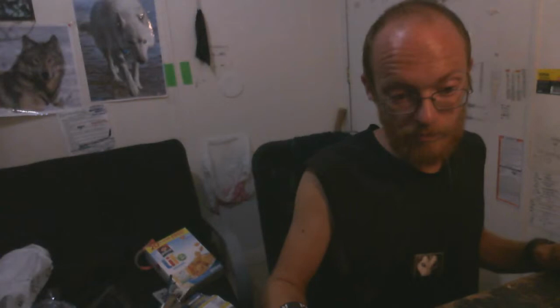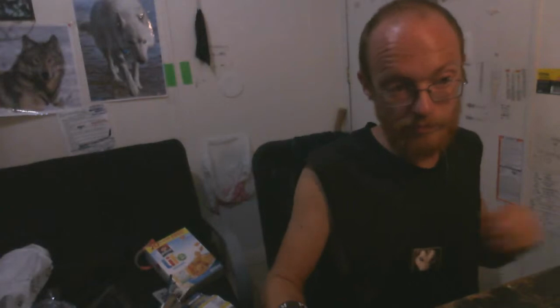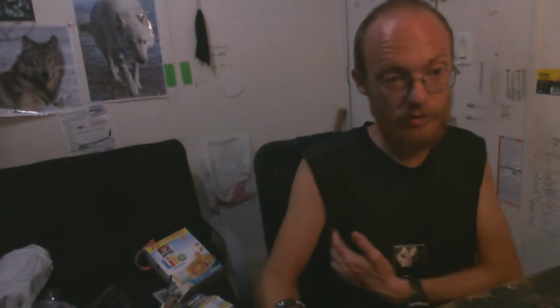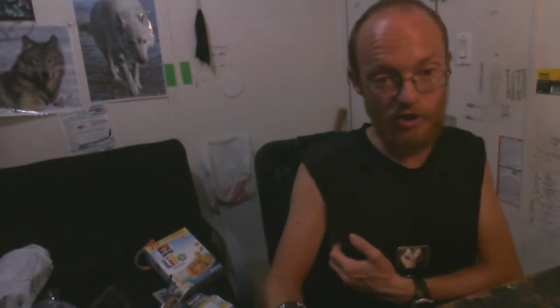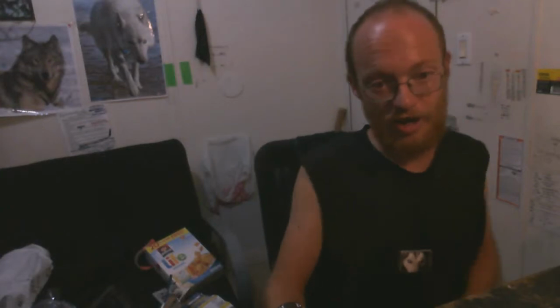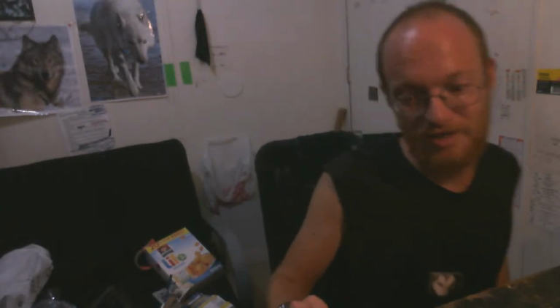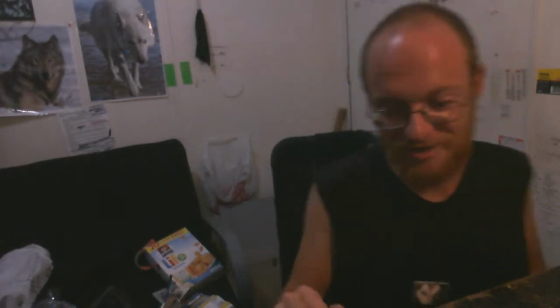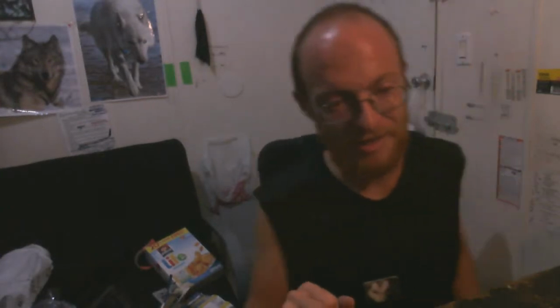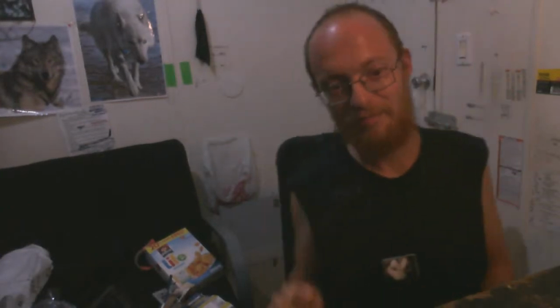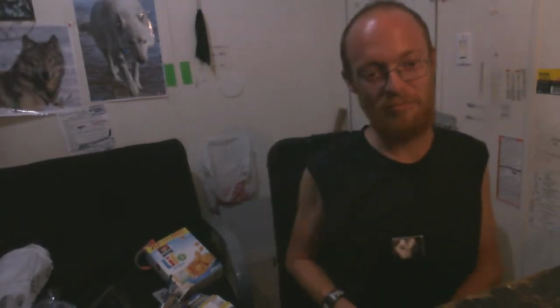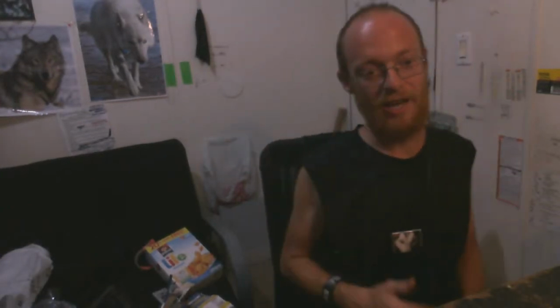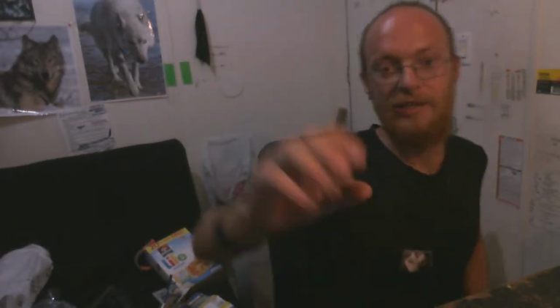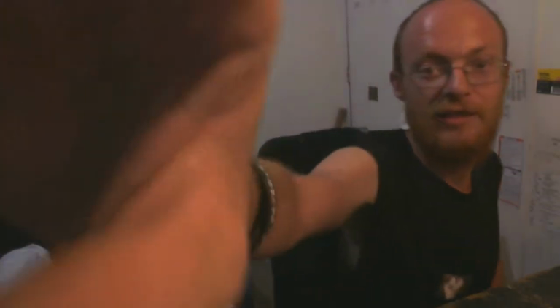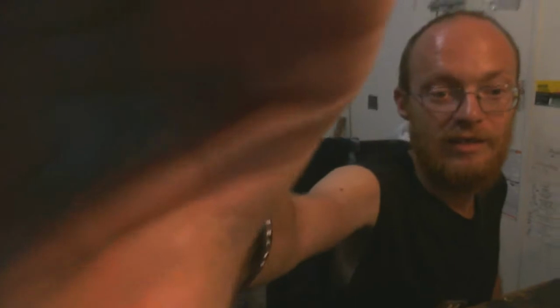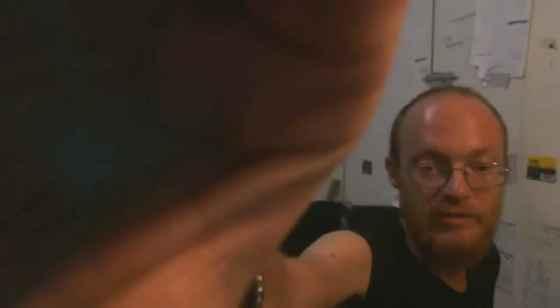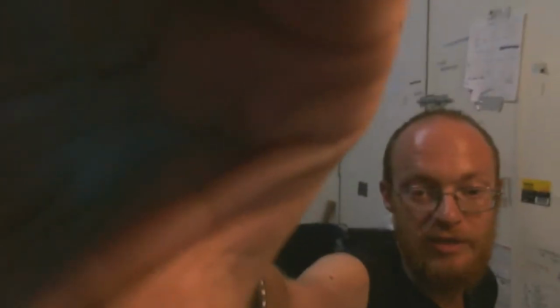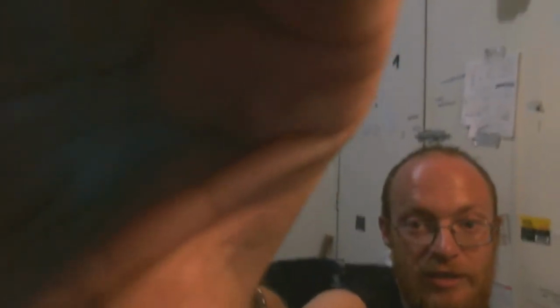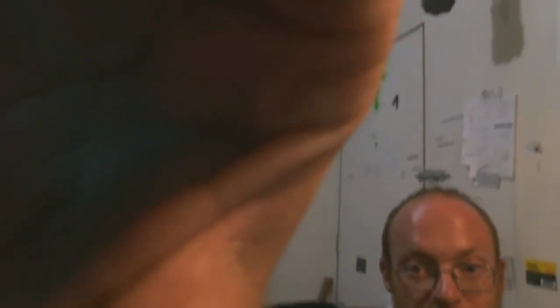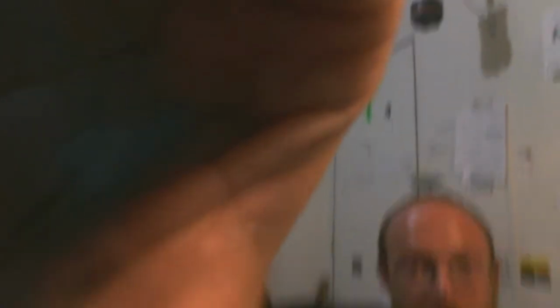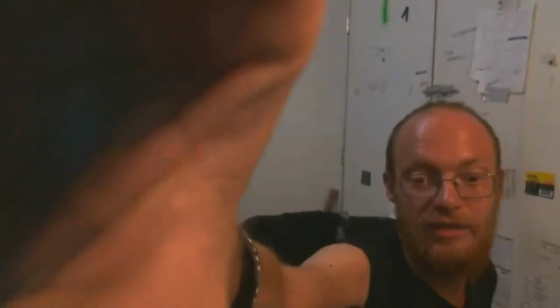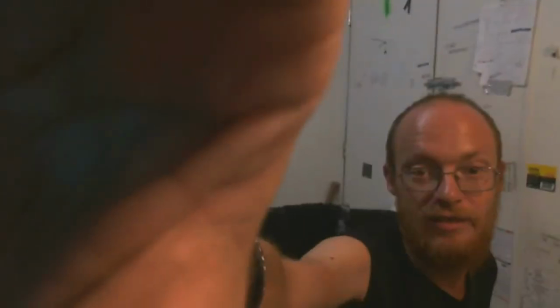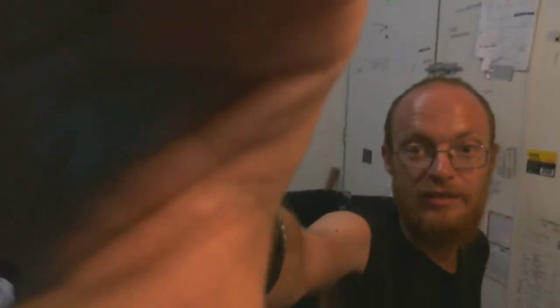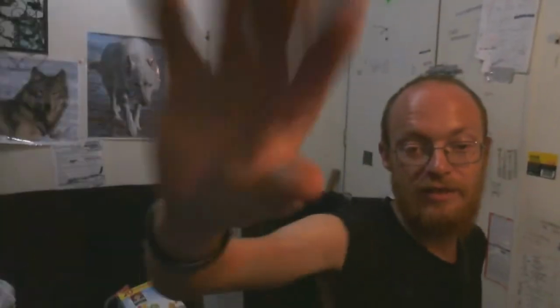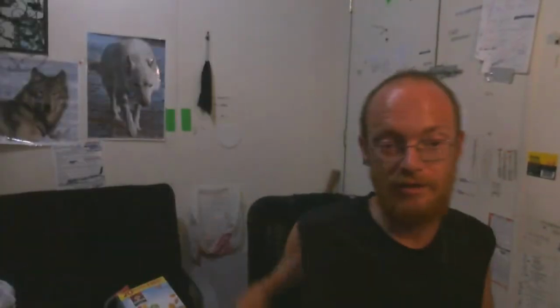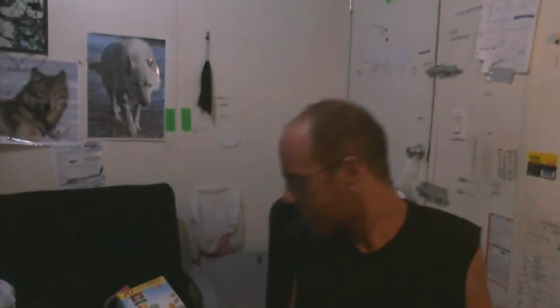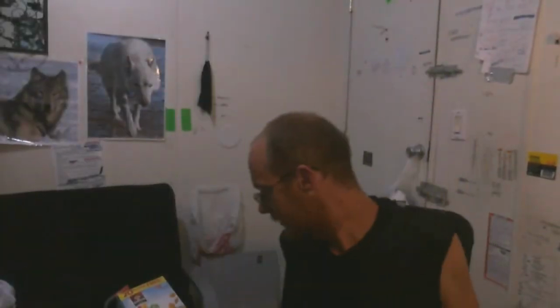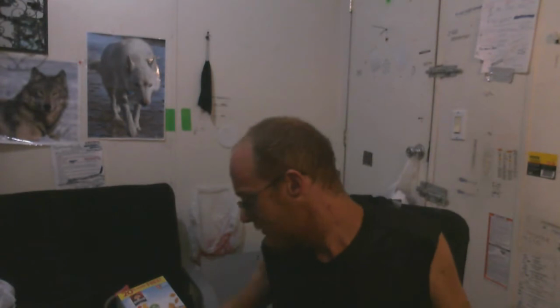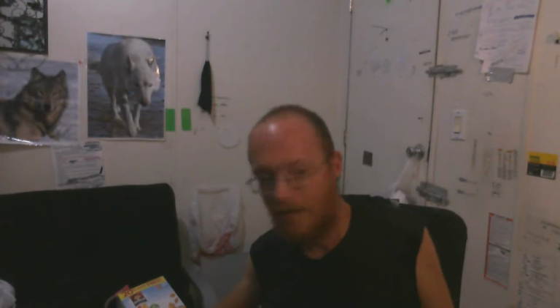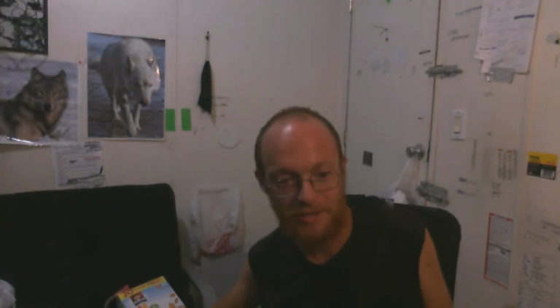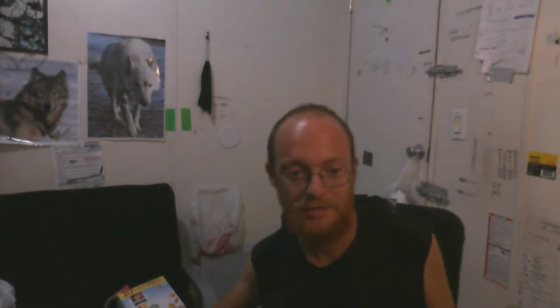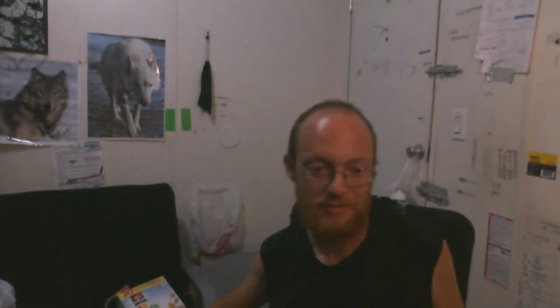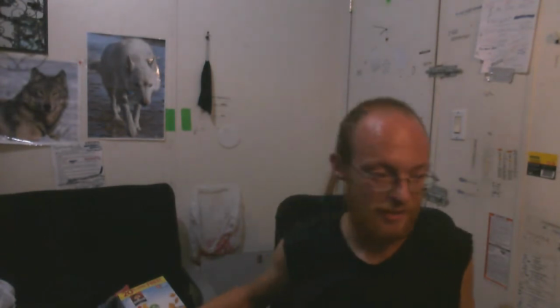Alright, I'm back. I'll read just this. I got some new flashlights again.